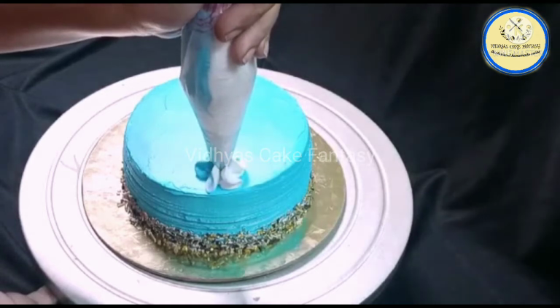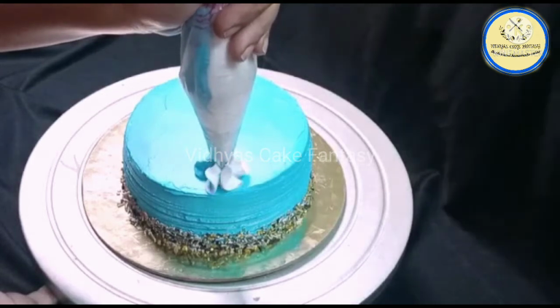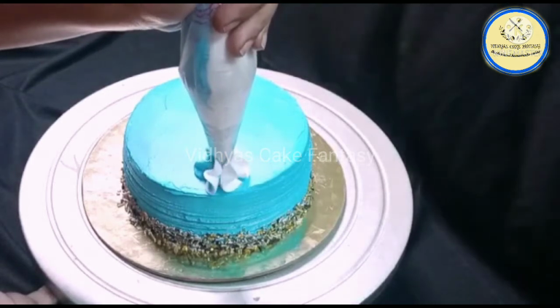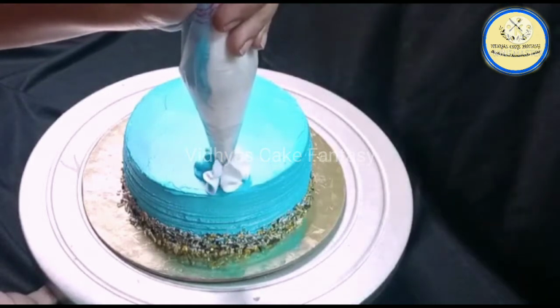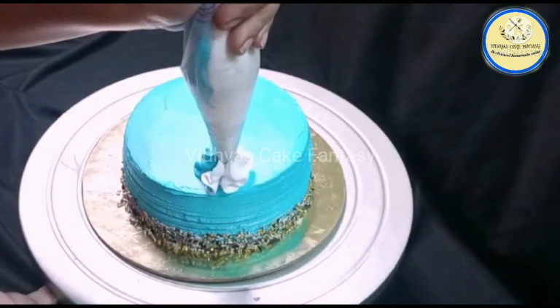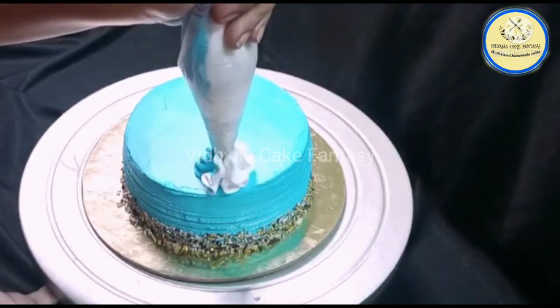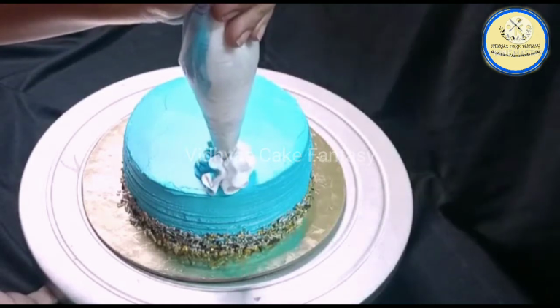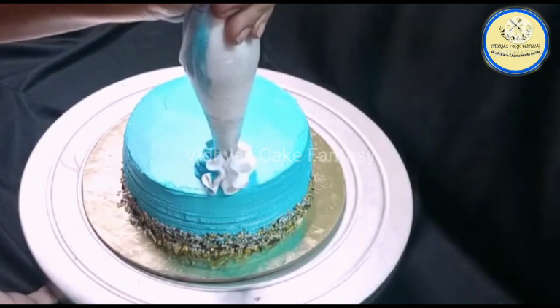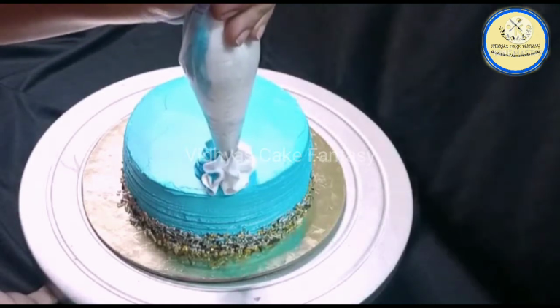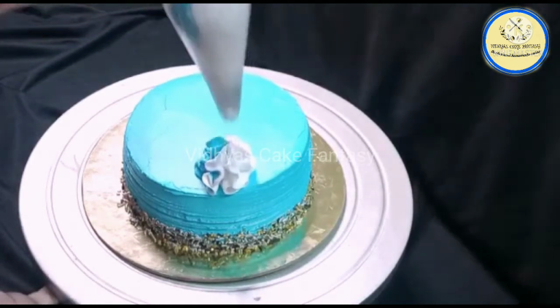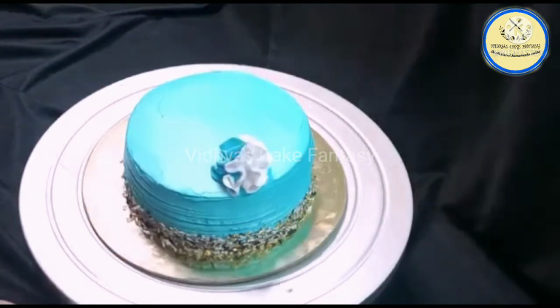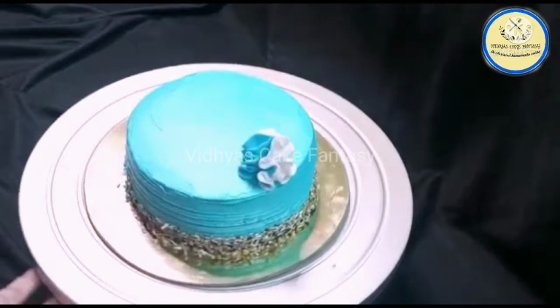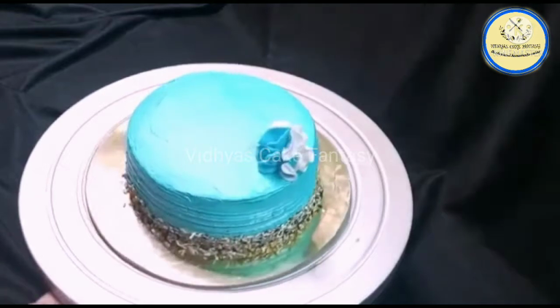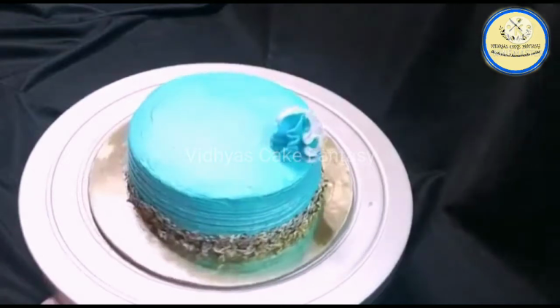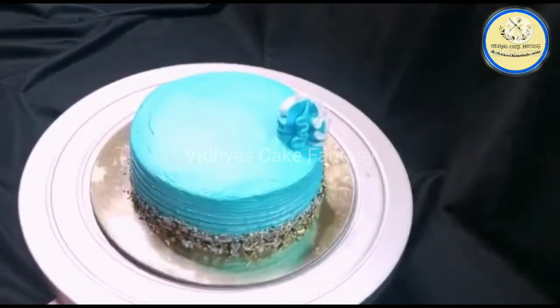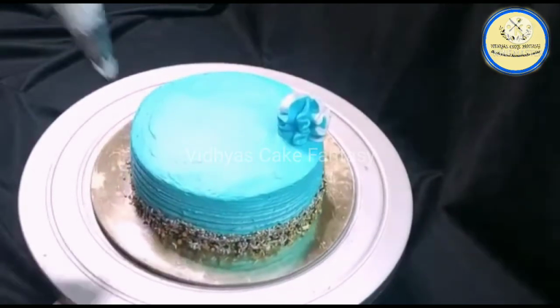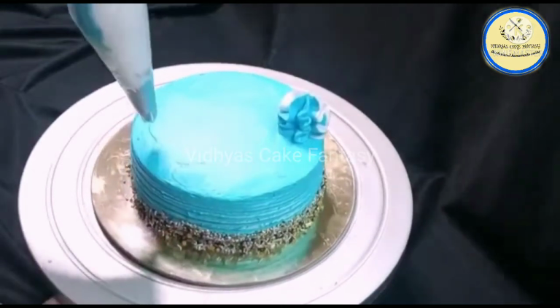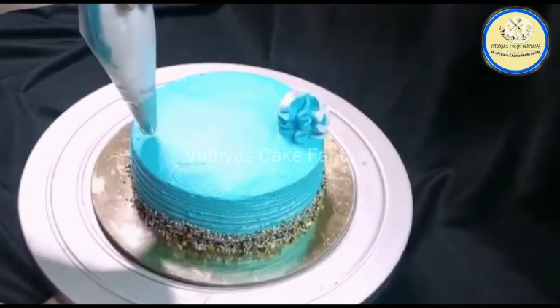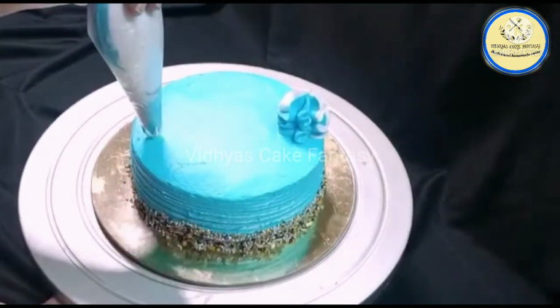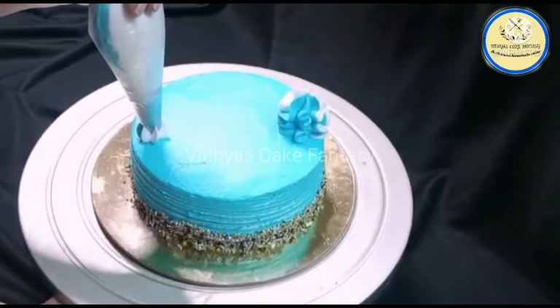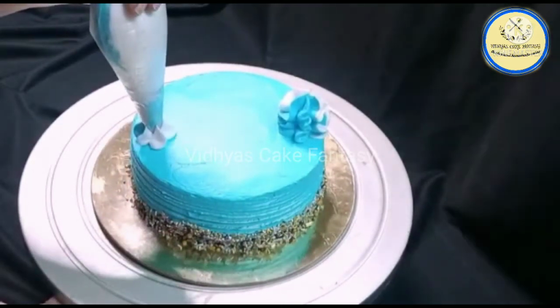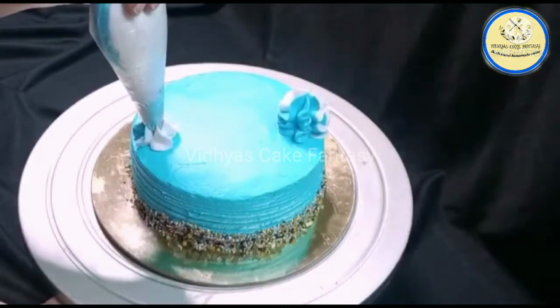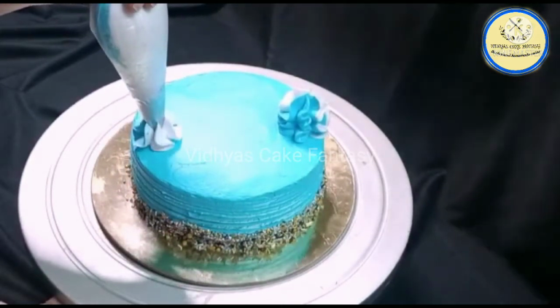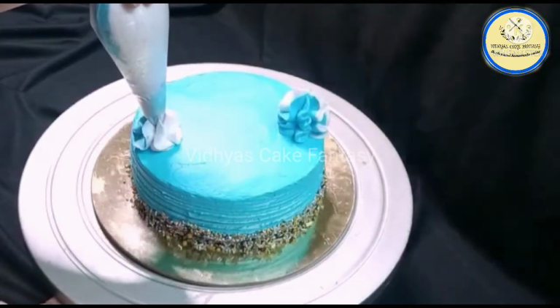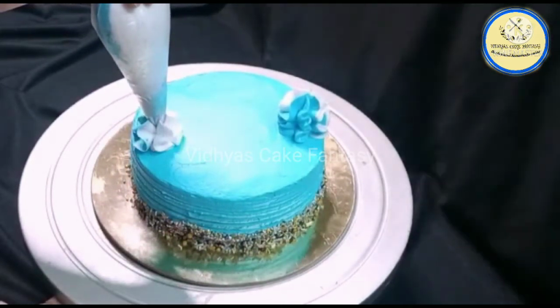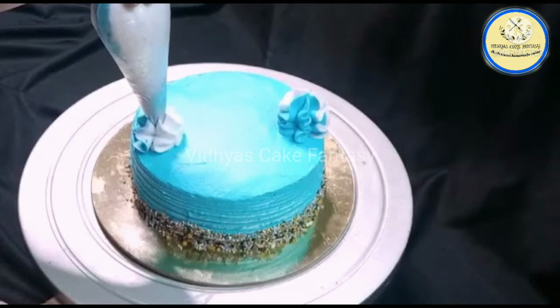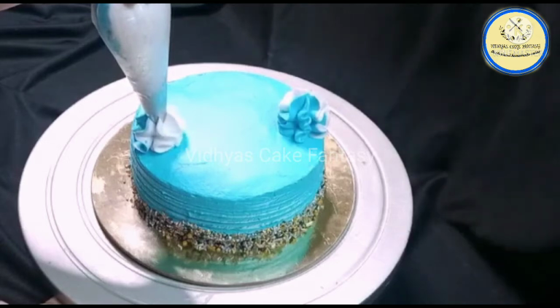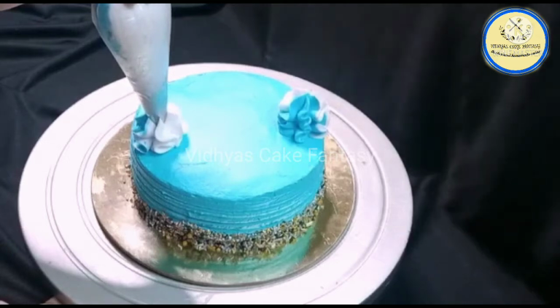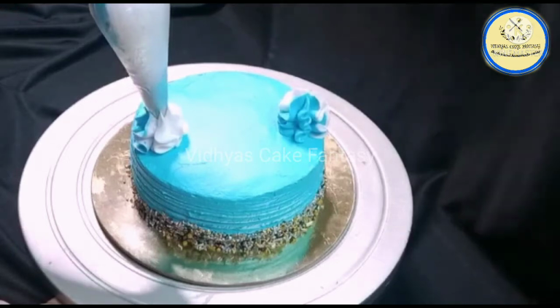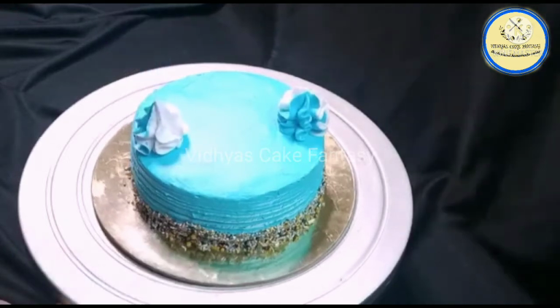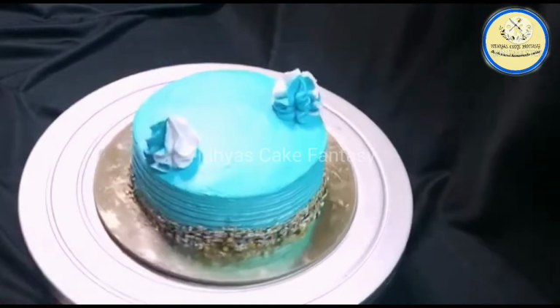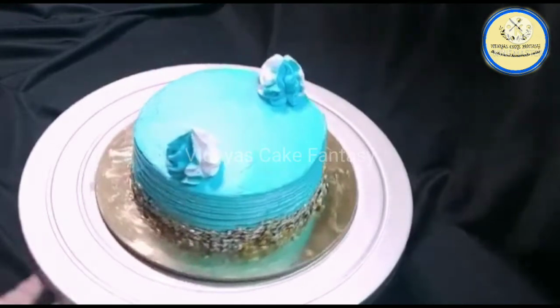Now we are going to give the design — just press the piping bag and twist the nozzle and you will get this design. It is basically a combination of blue and white cream.